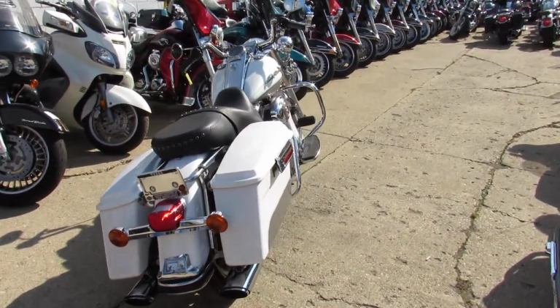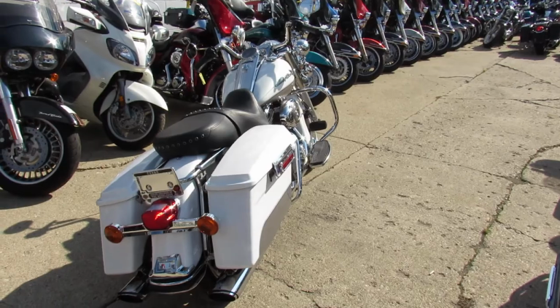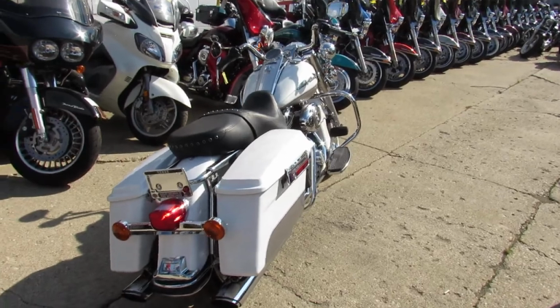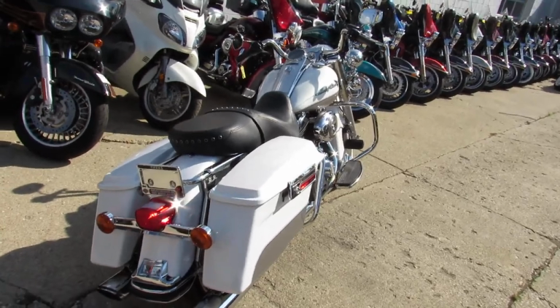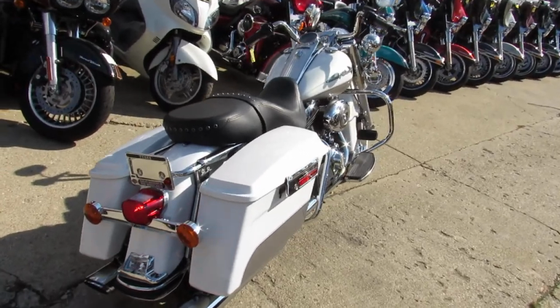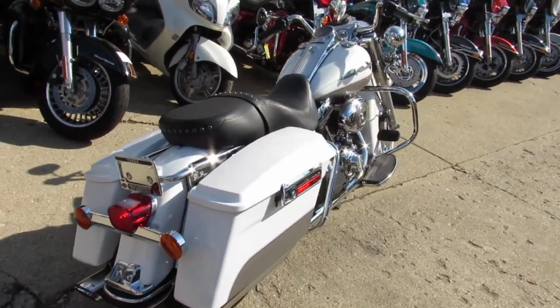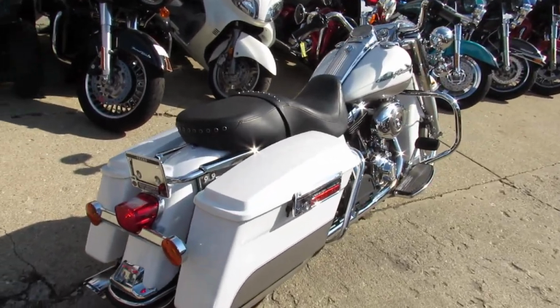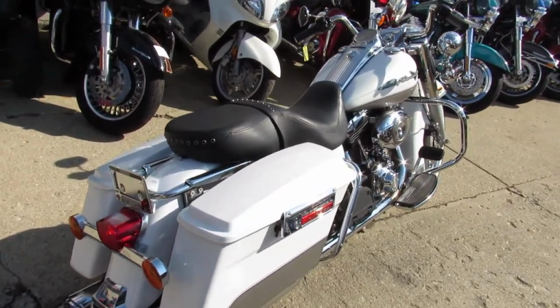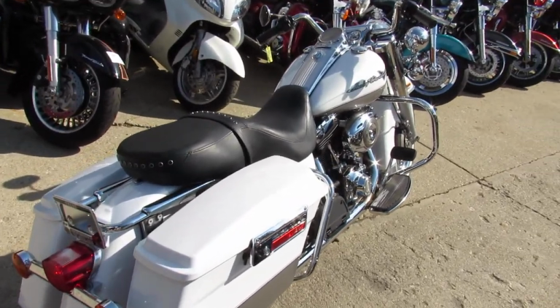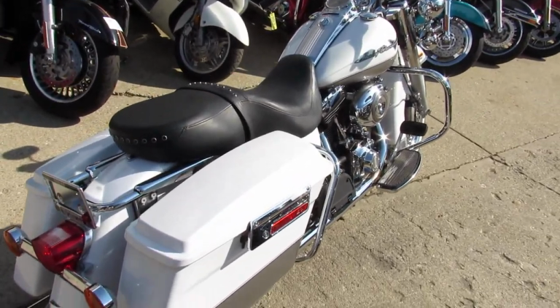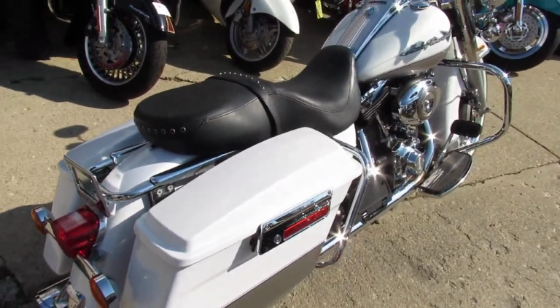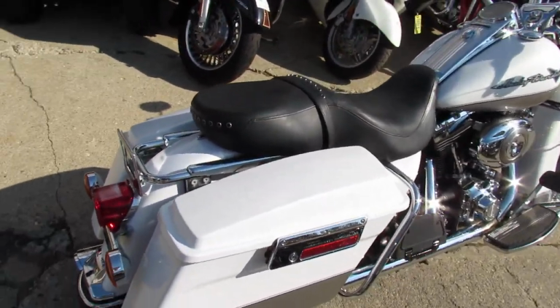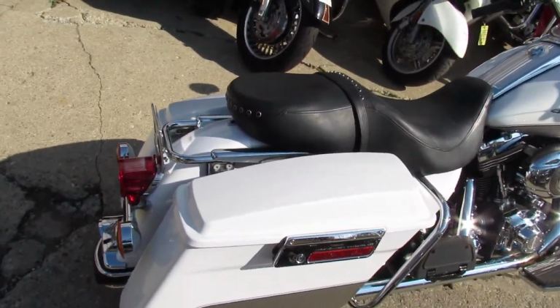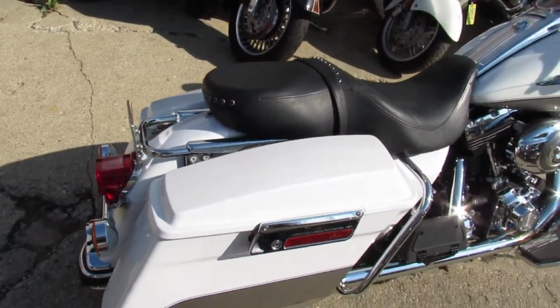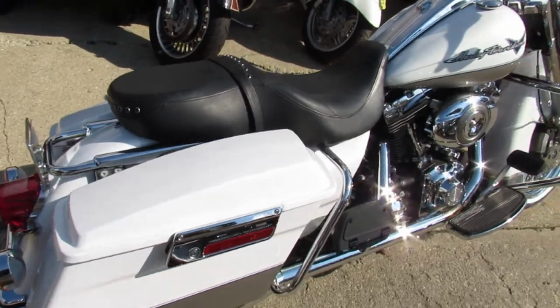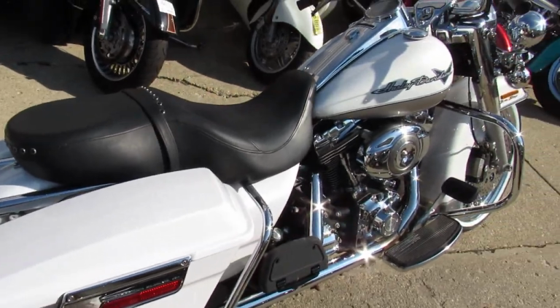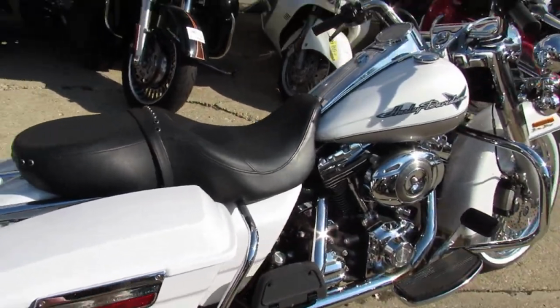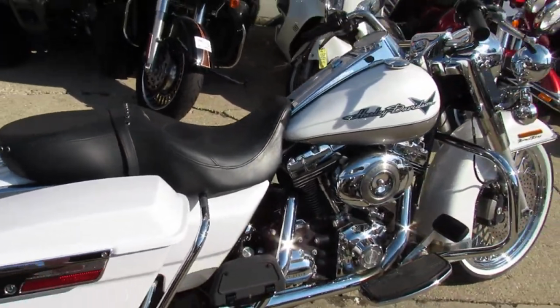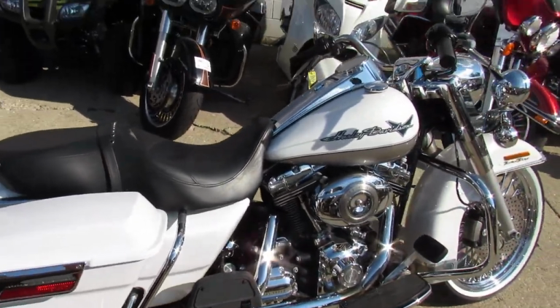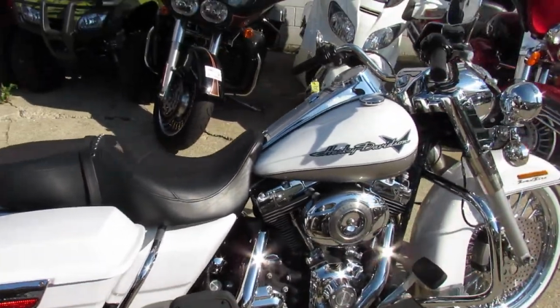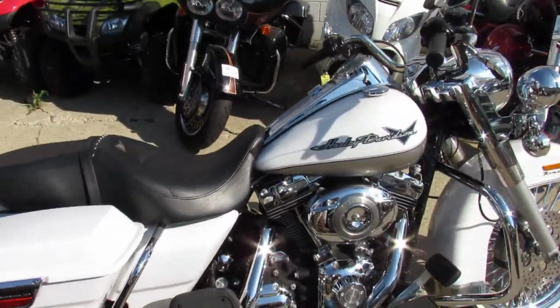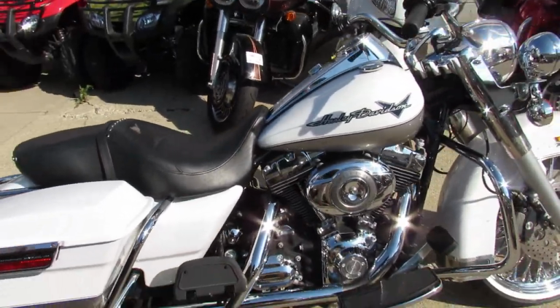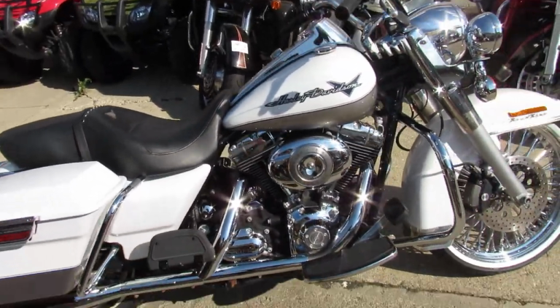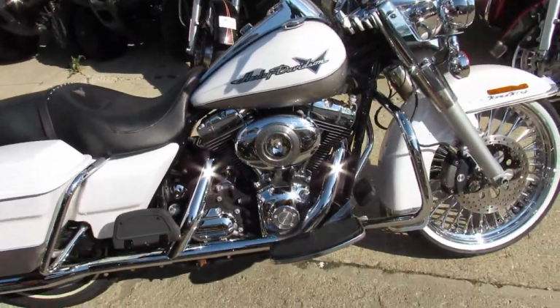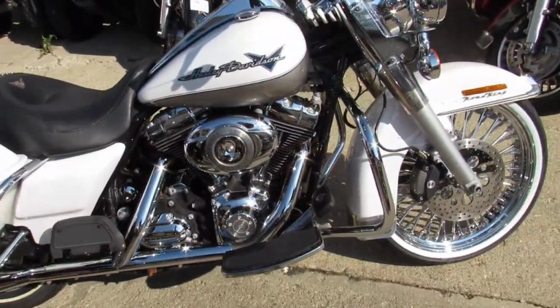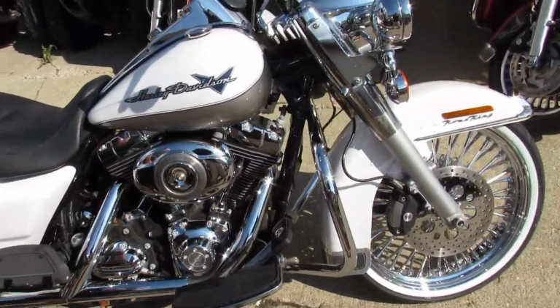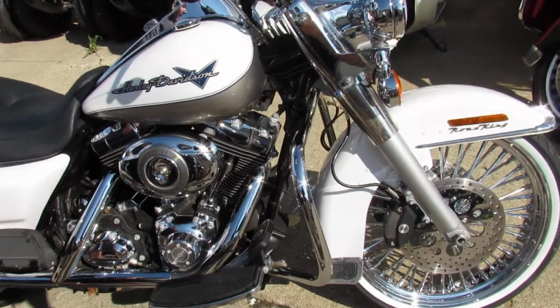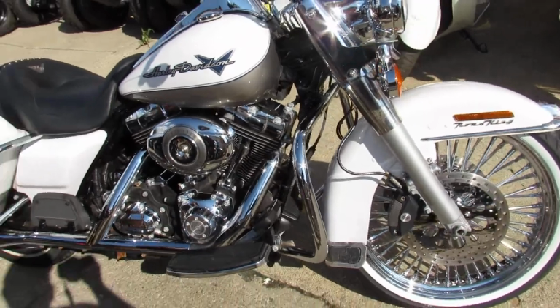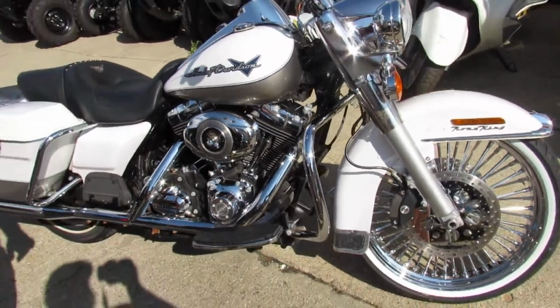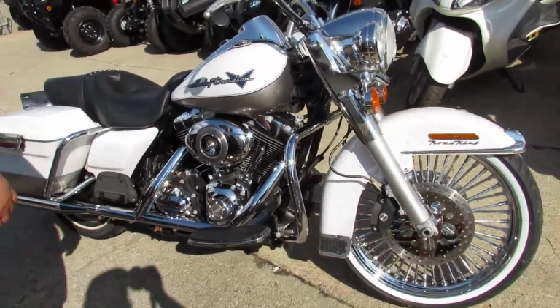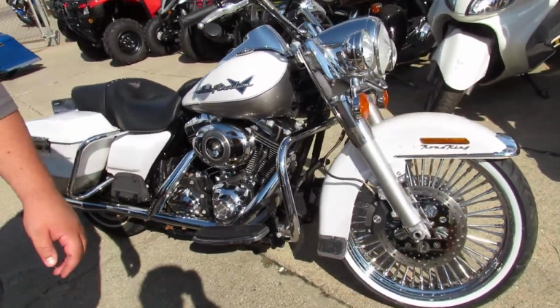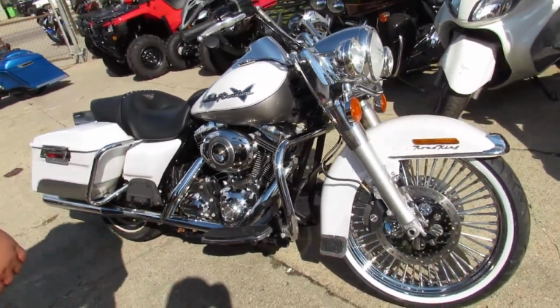2008 Road King for sale. Only 5,383 miles. It's got the 21-inch fat-spoke chrome front wheel, sharp pearl white paint, and dual Lanssen Heinz exhaust.